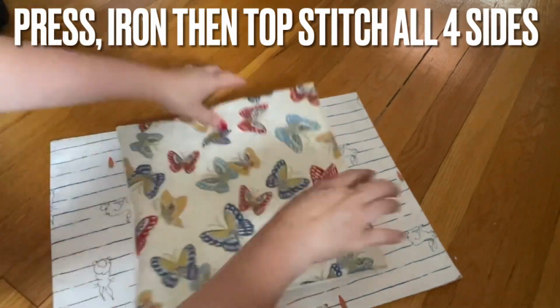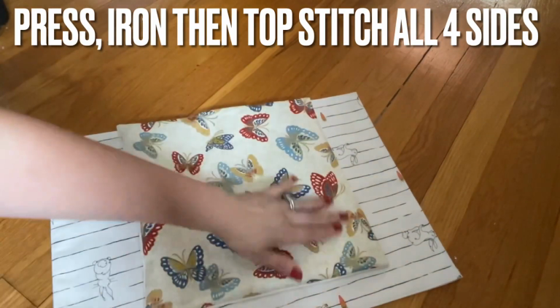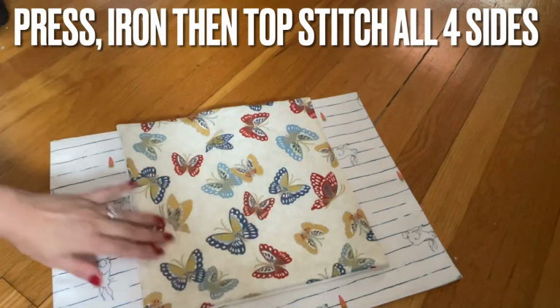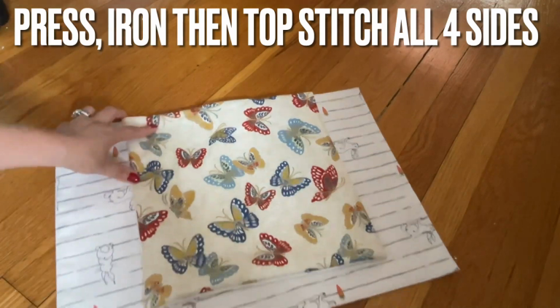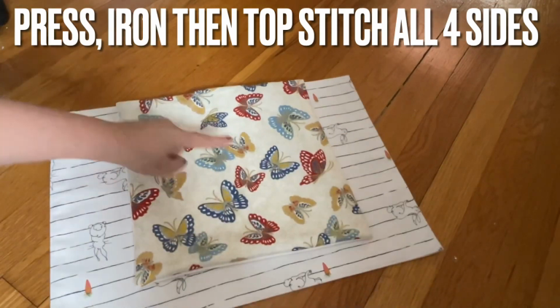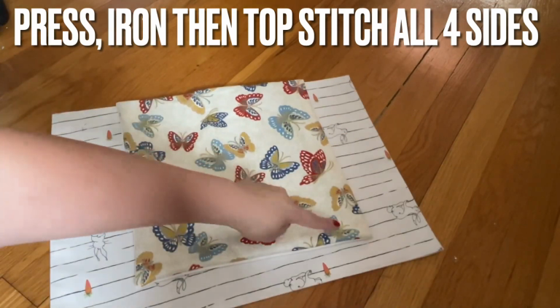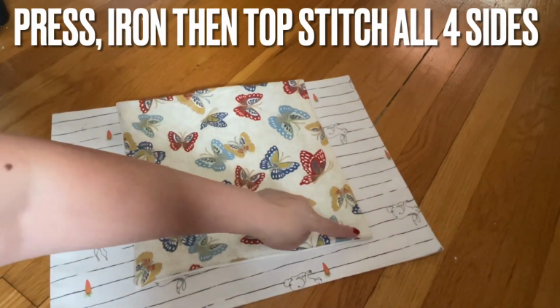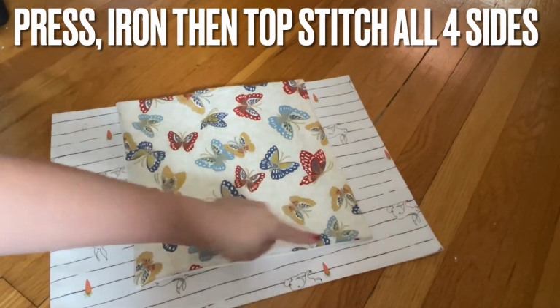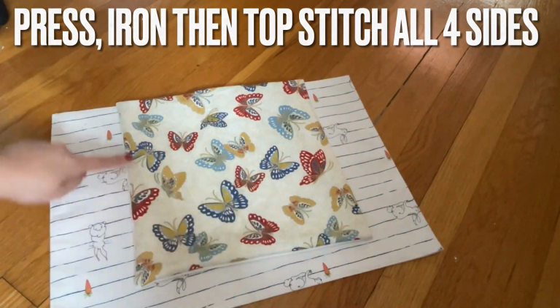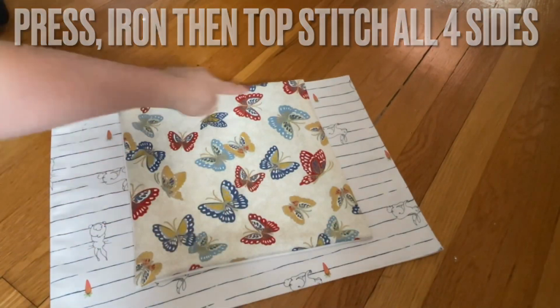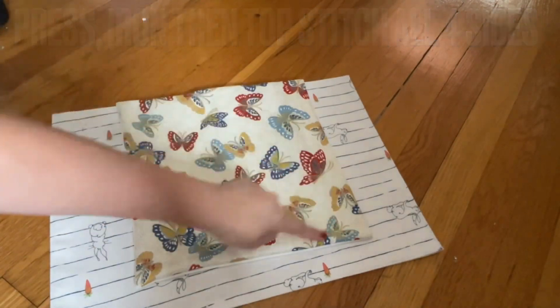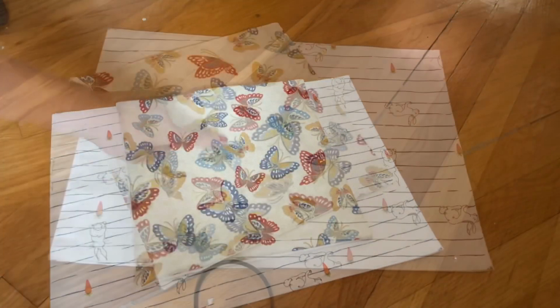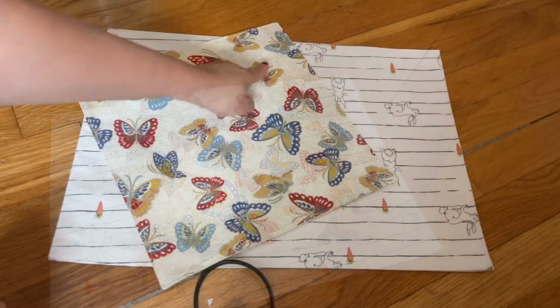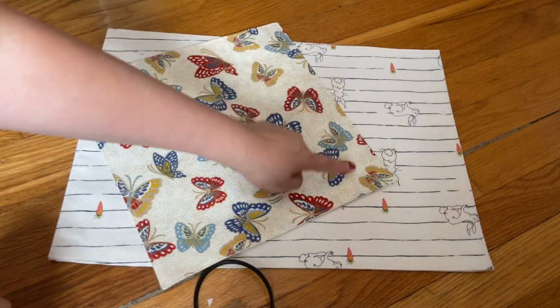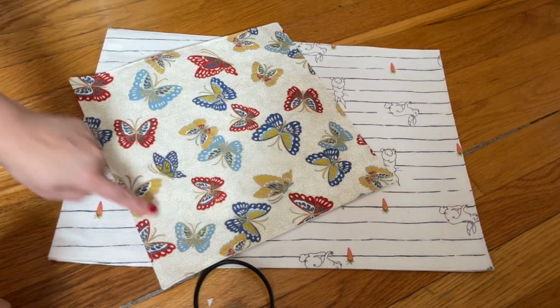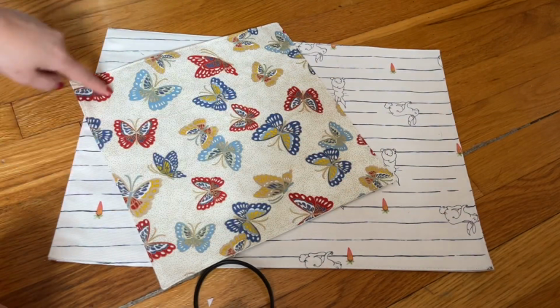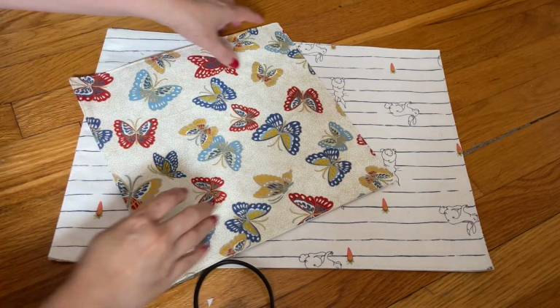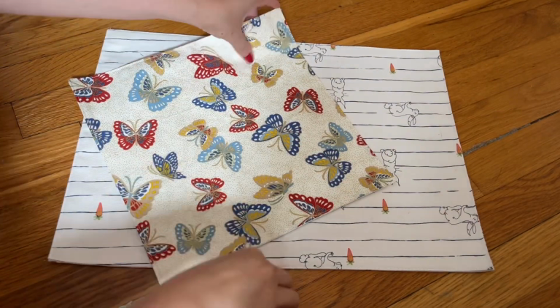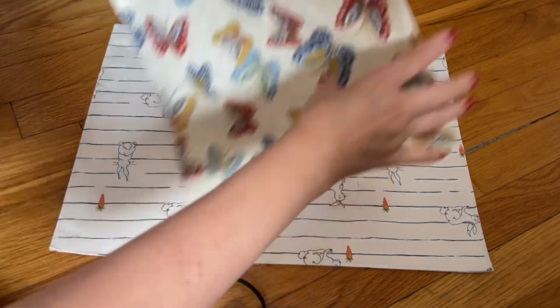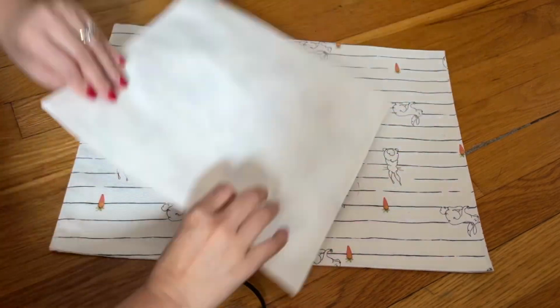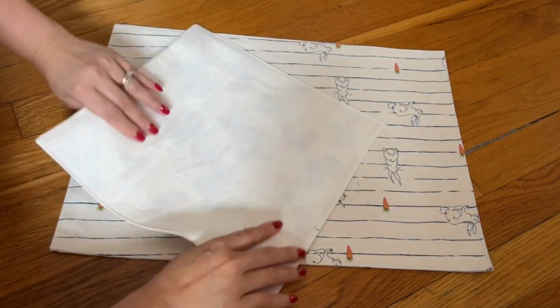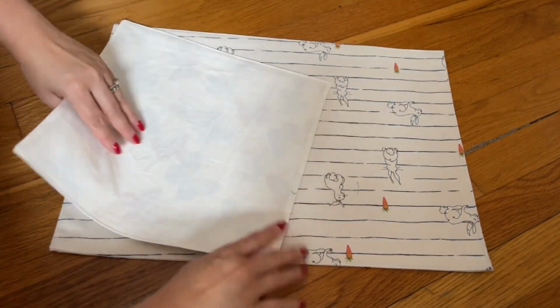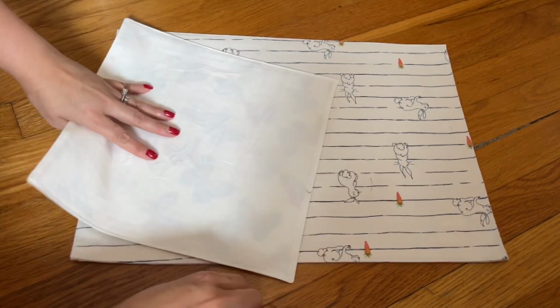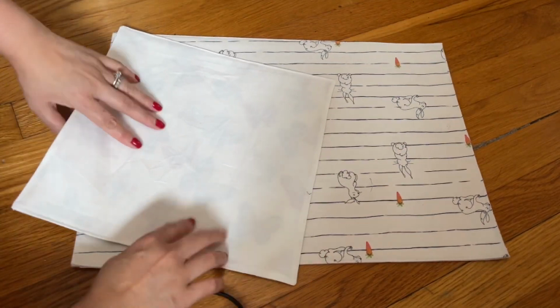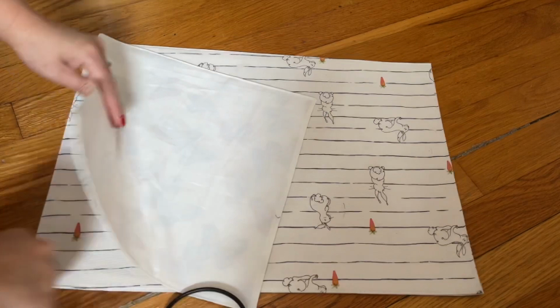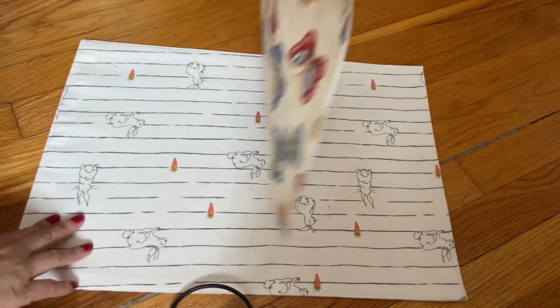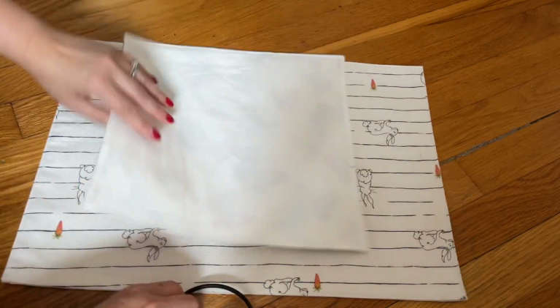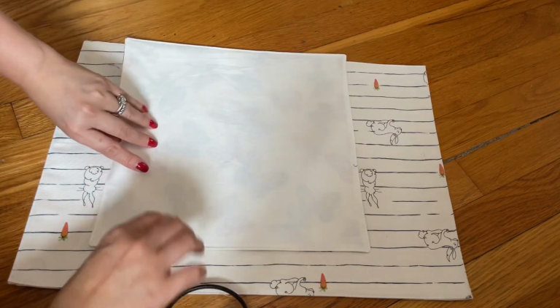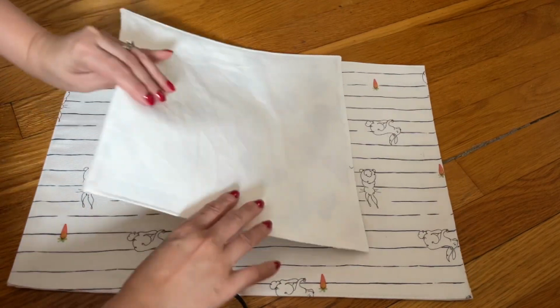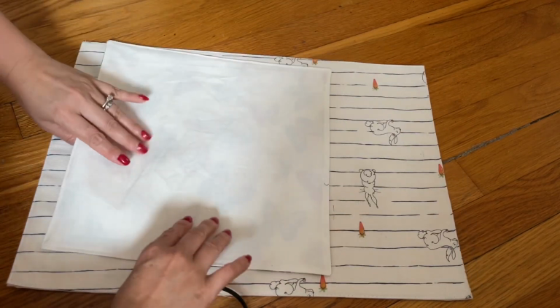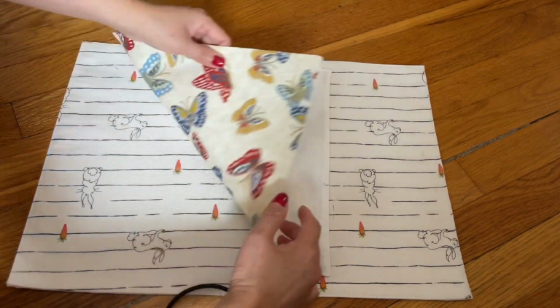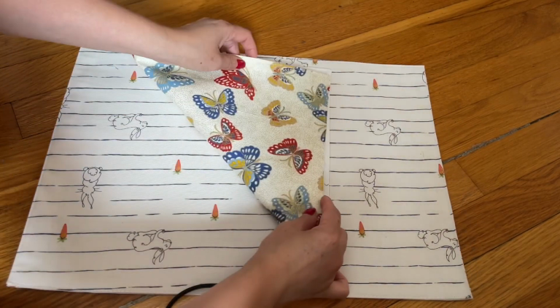After you iron, go ahead and topstitch all around. After I sew the topstitch all around, I'm going to fold and iron — so you're going to fold like this.